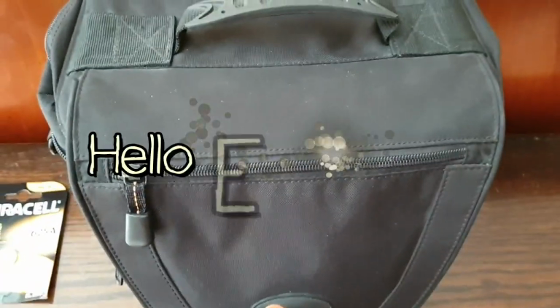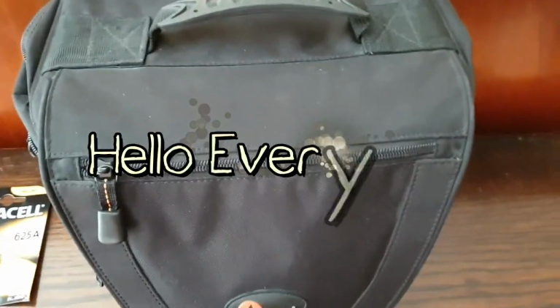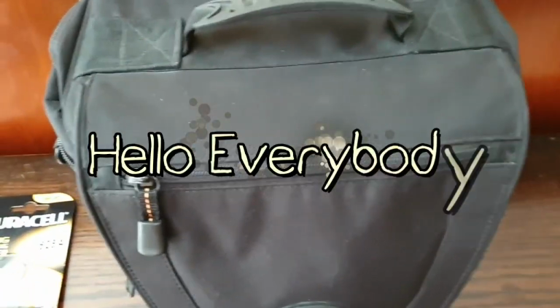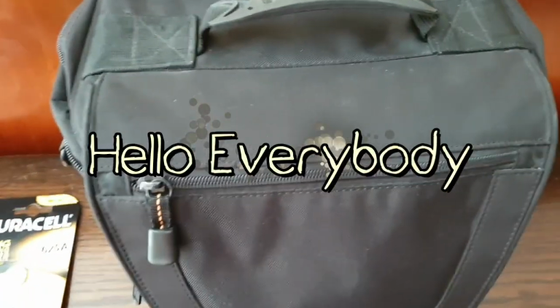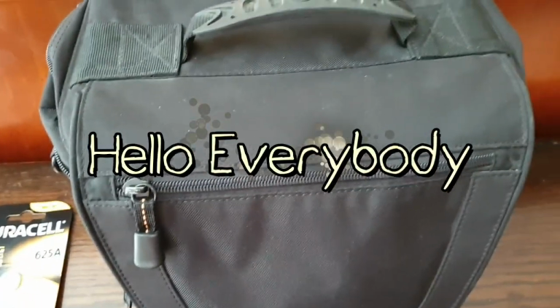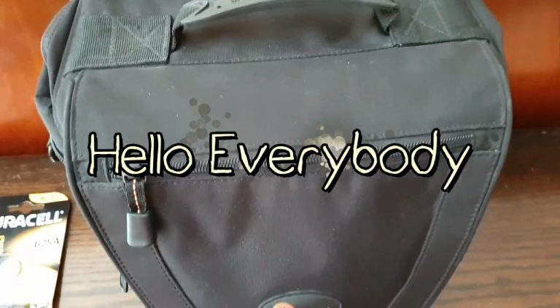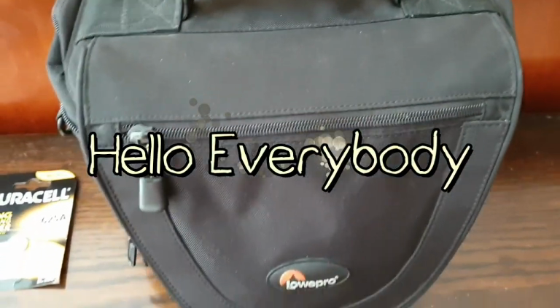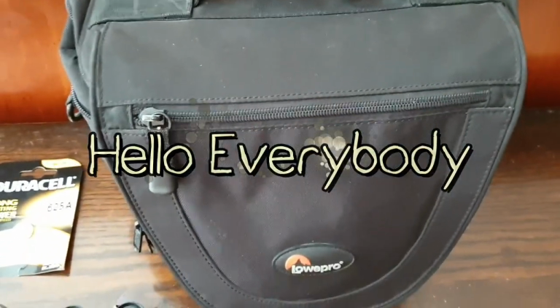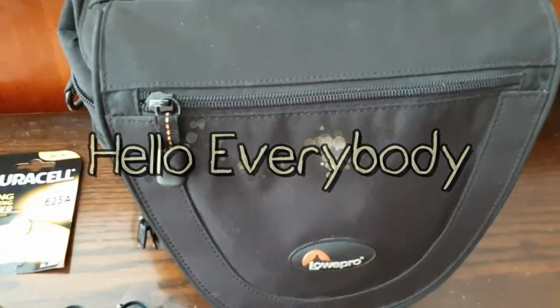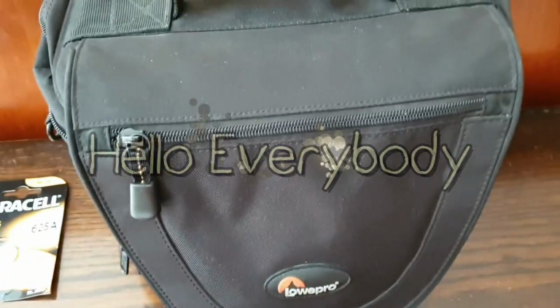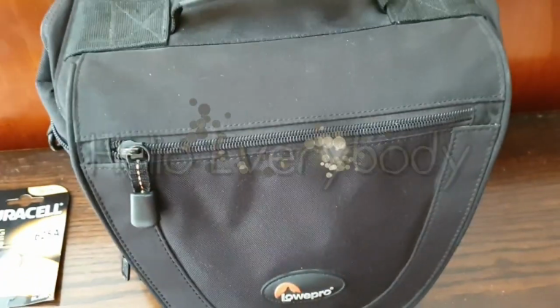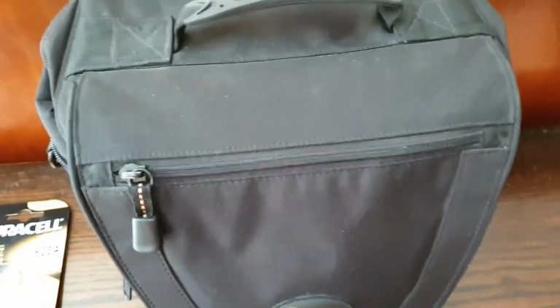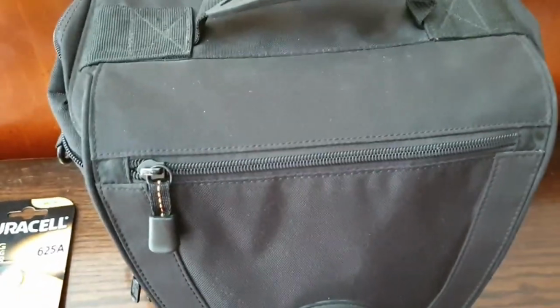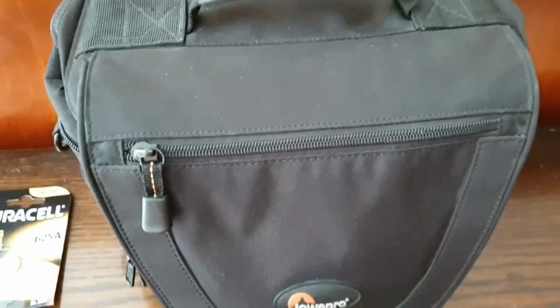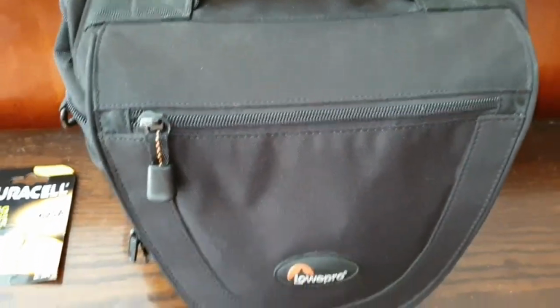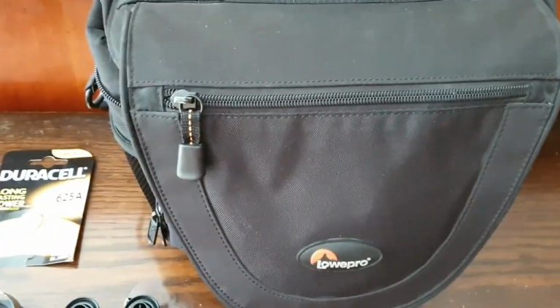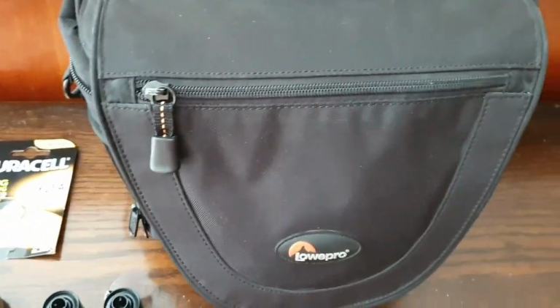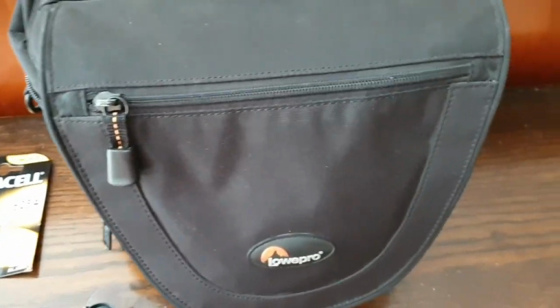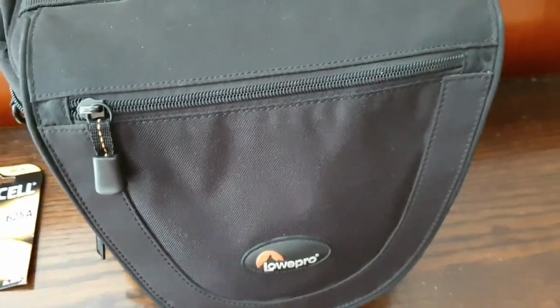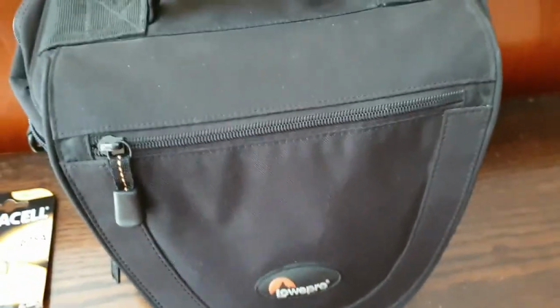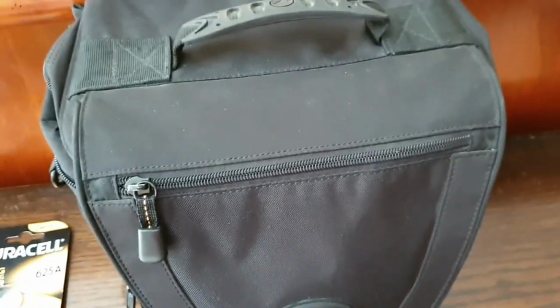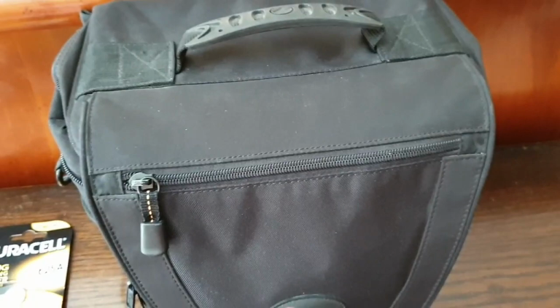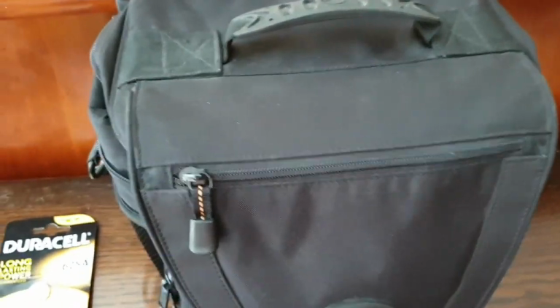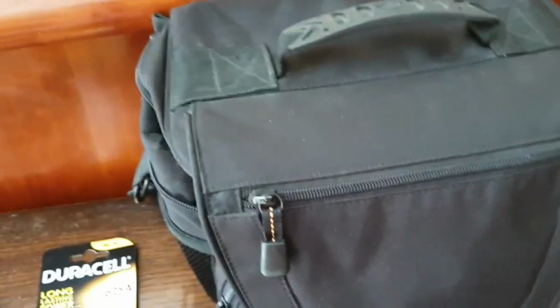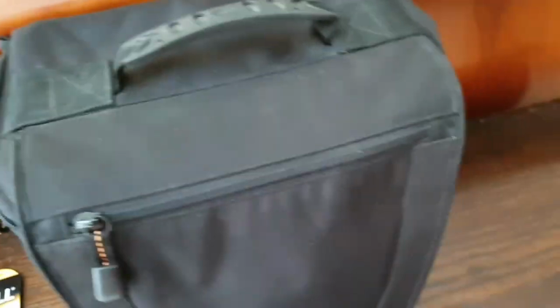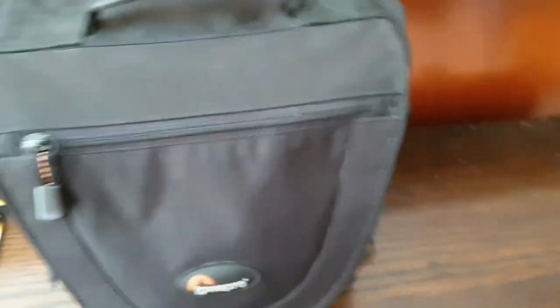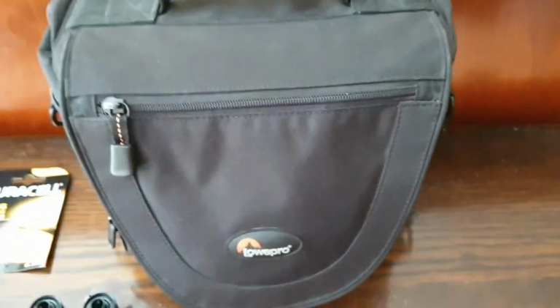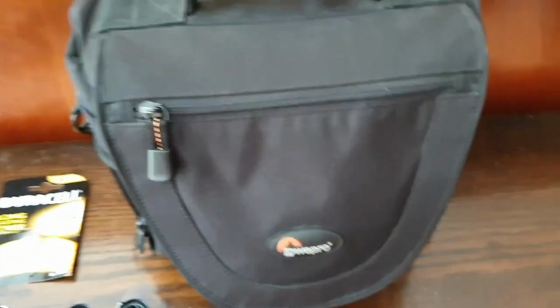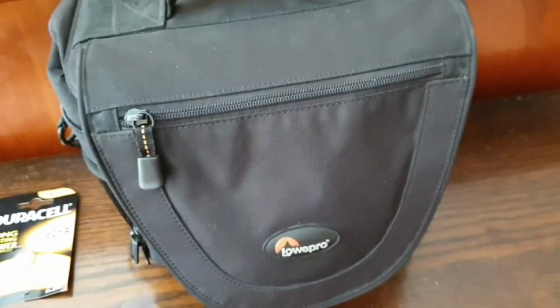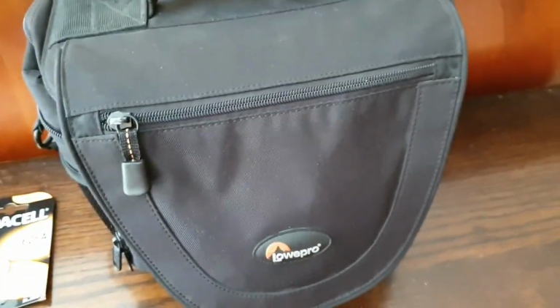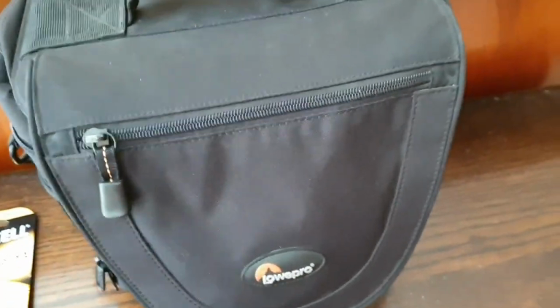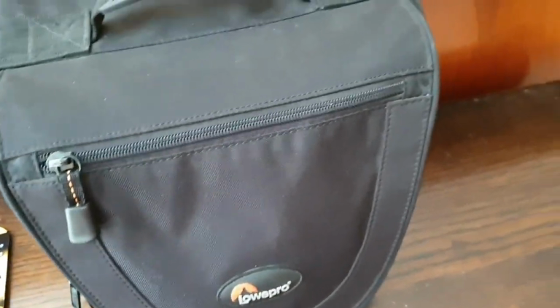Hello everybody. I'm on holiday for a week so I've packed some film cameras to take away with me and shoot lots of film while I'm away. I thought I'd do a quick video on what I've taken away for my week's holiday in the country and the film I'm going to be shooting.